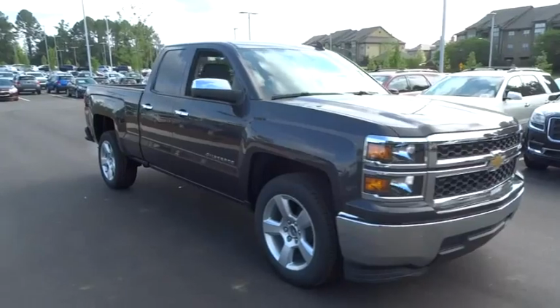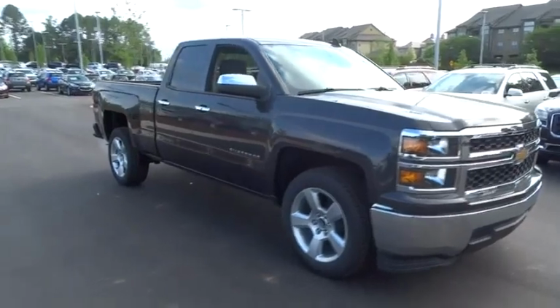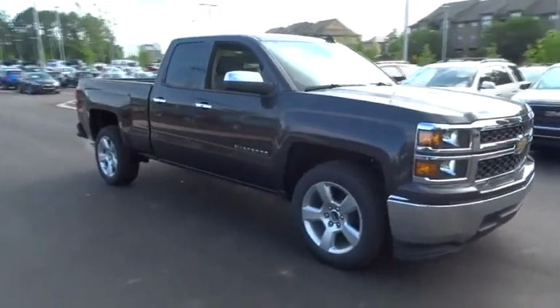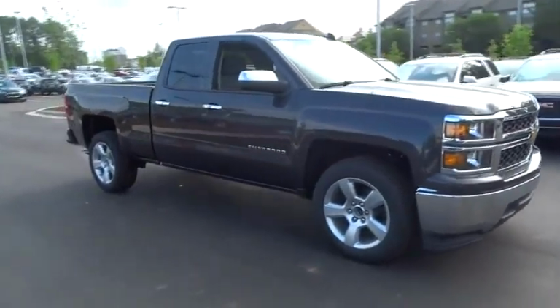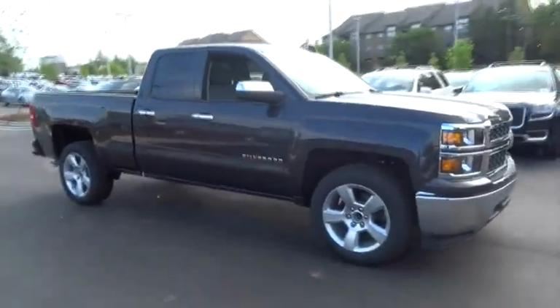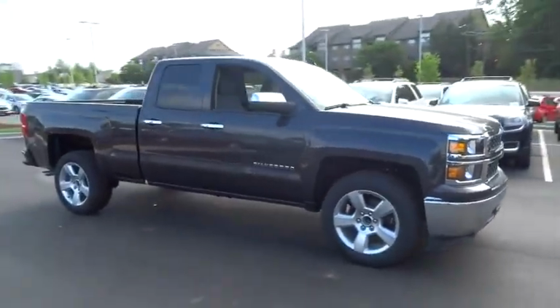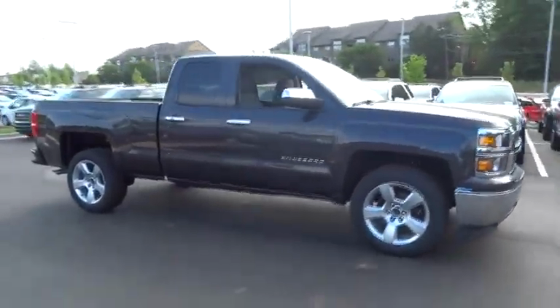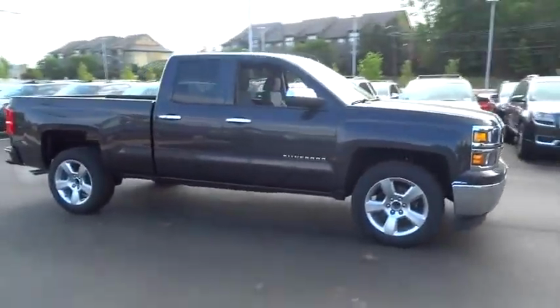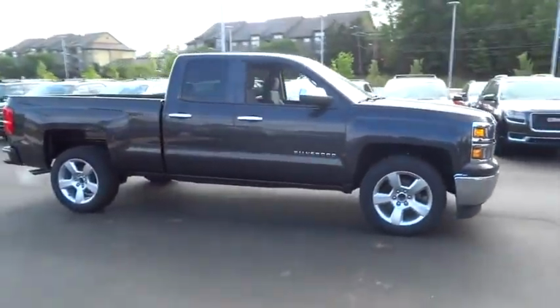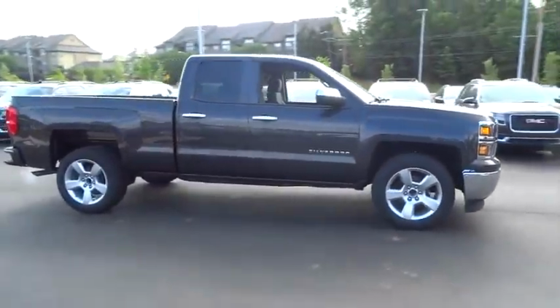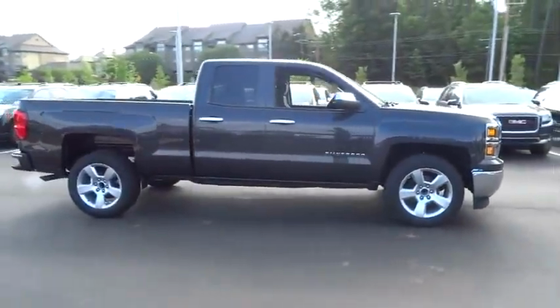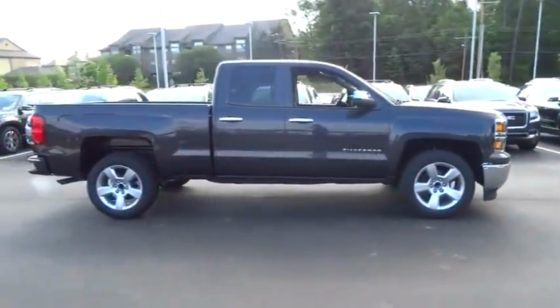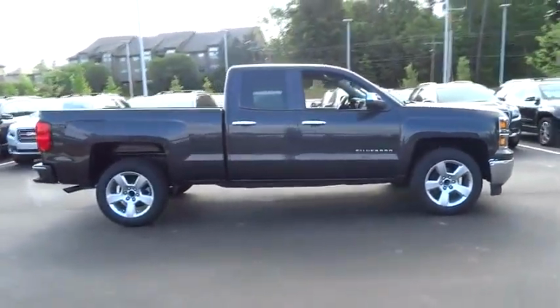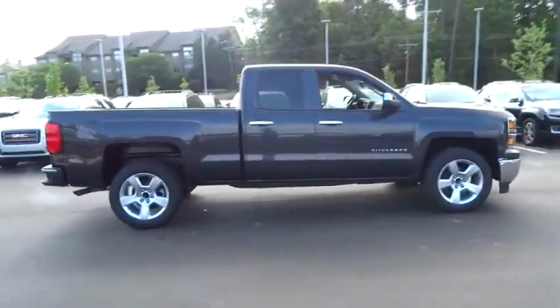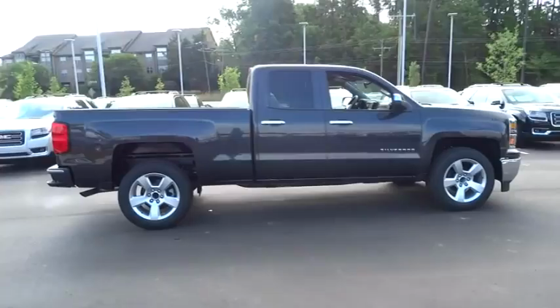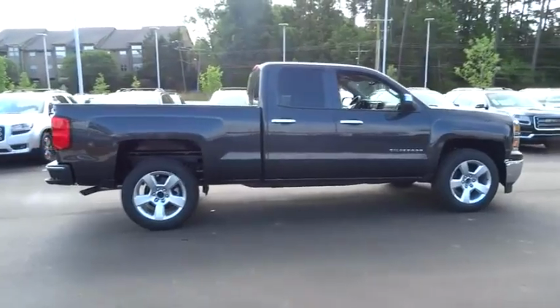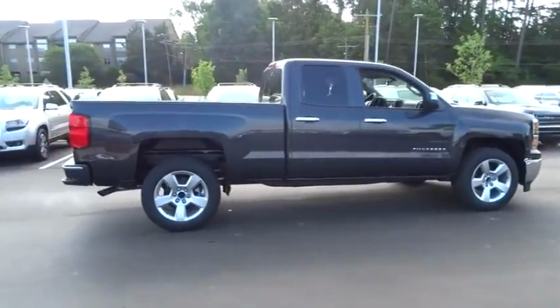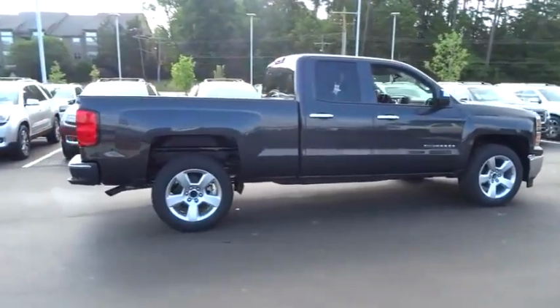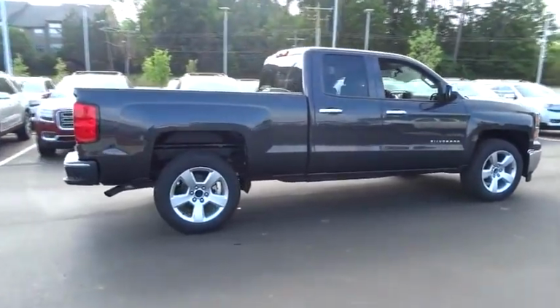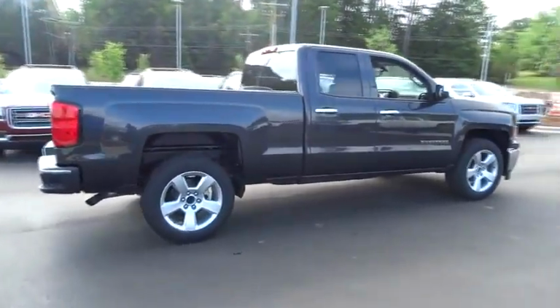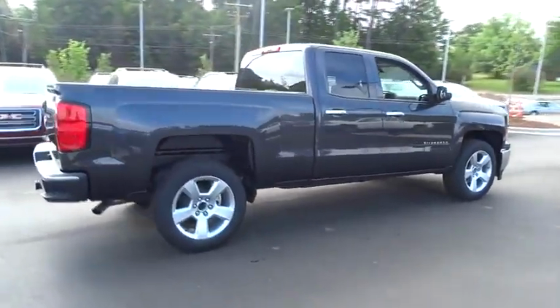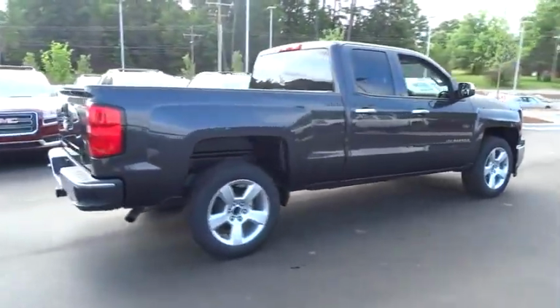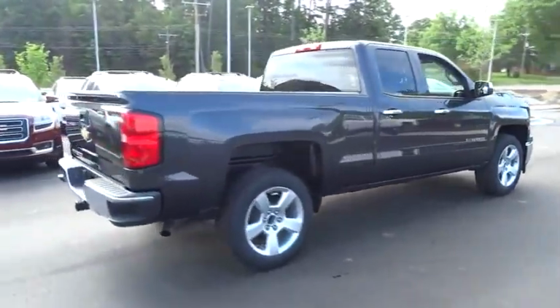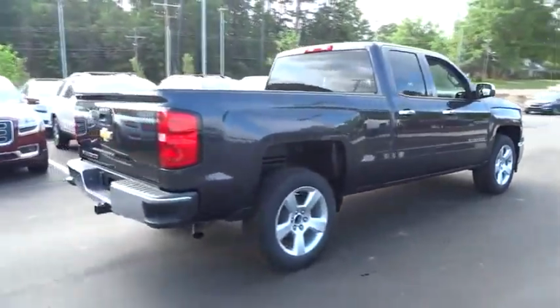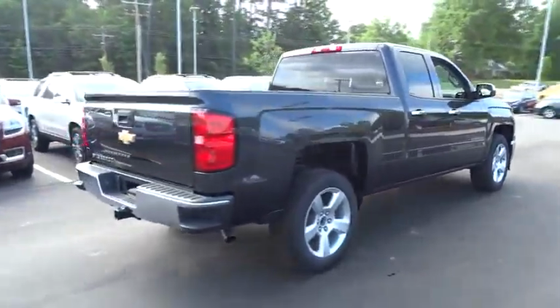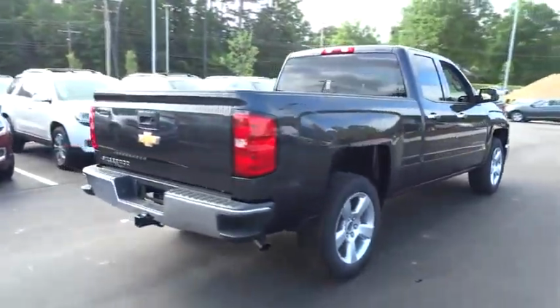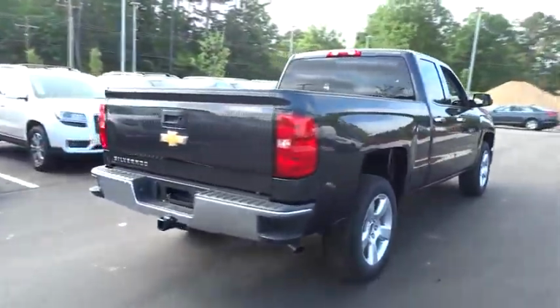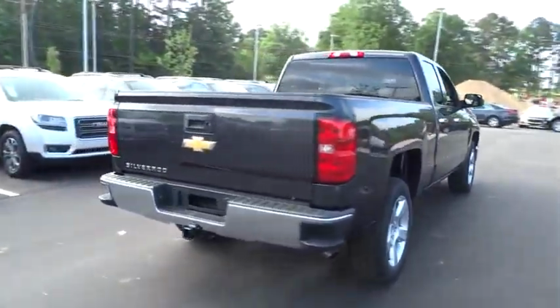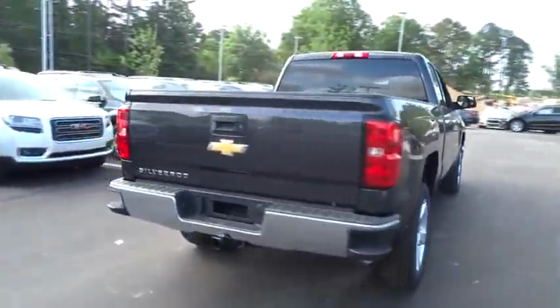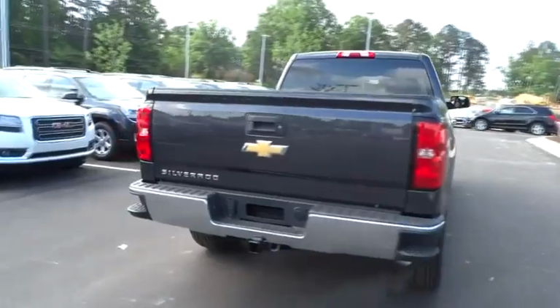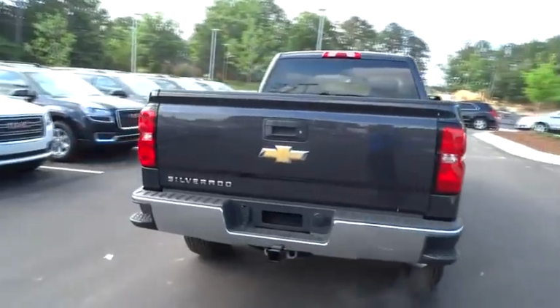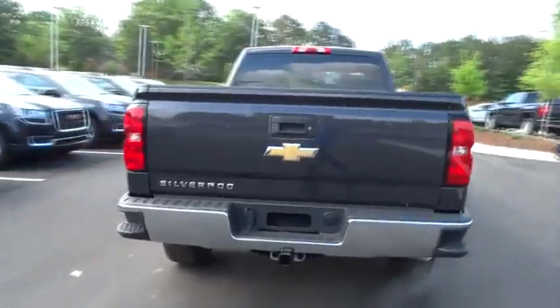2015 Silverado 1500. The Chevy Silverado 1500 has the lowest cost of ownership of any full-size pickup and is priced below $35,000.